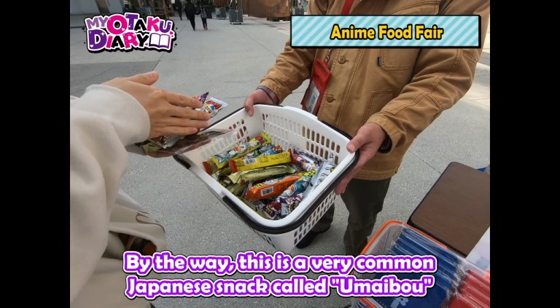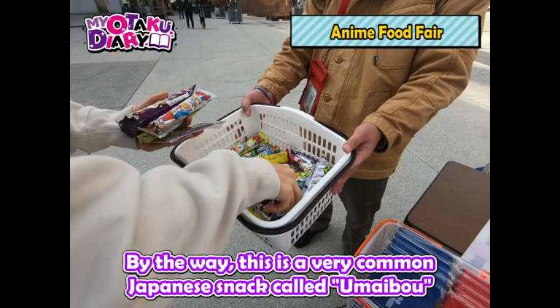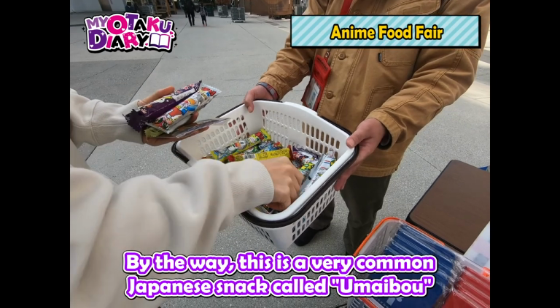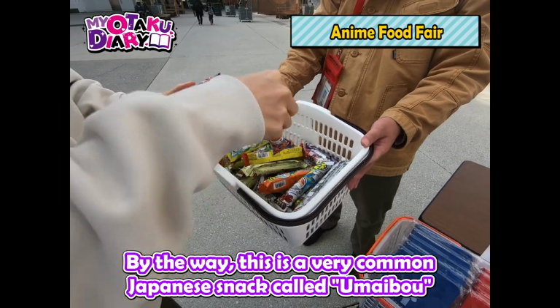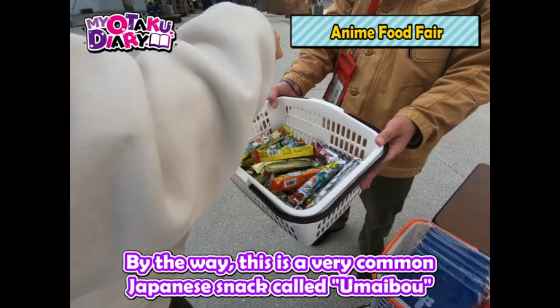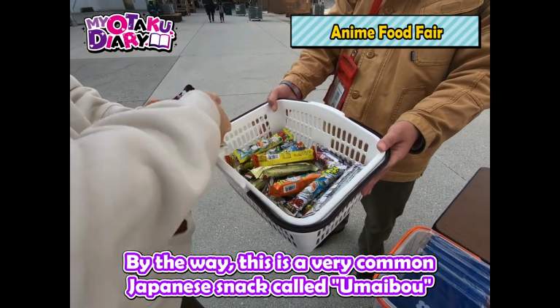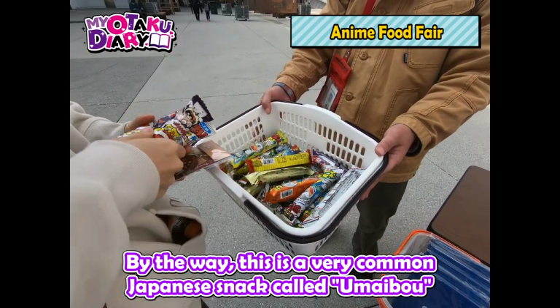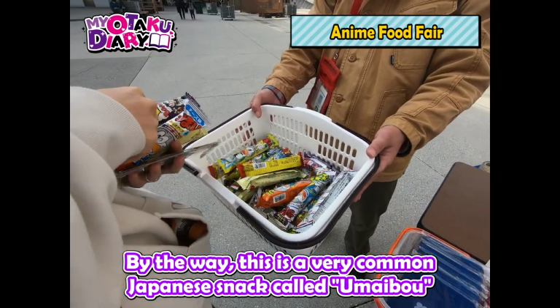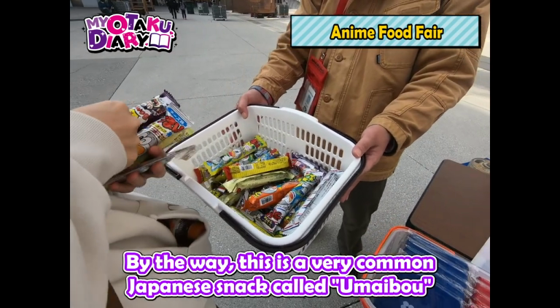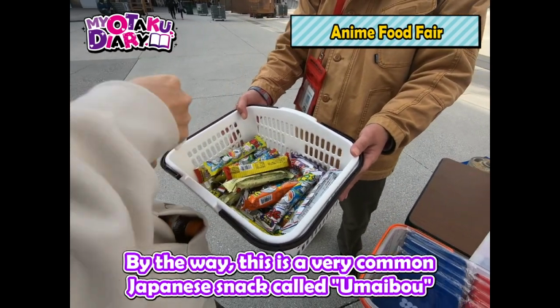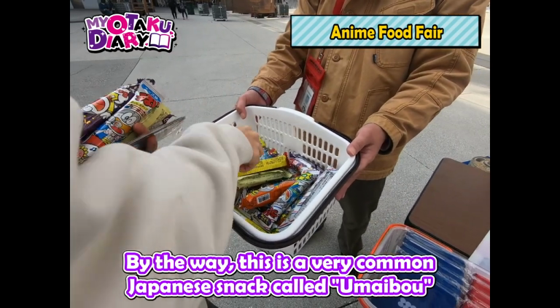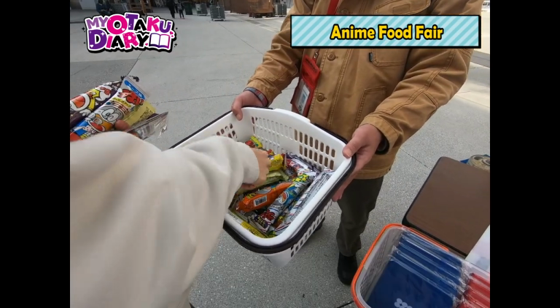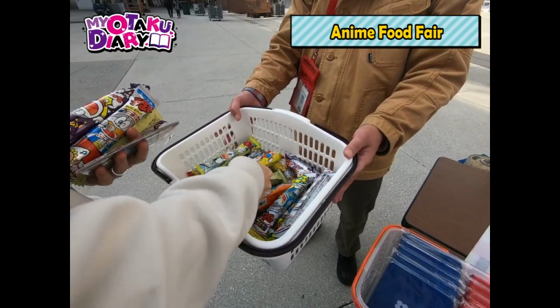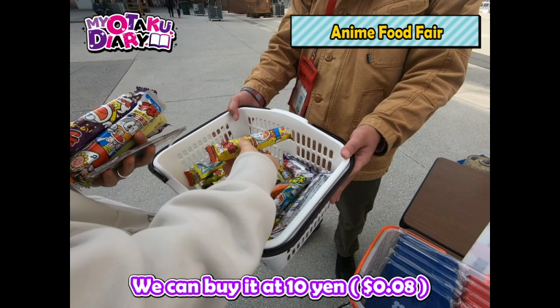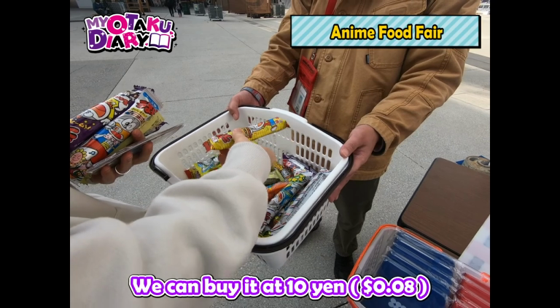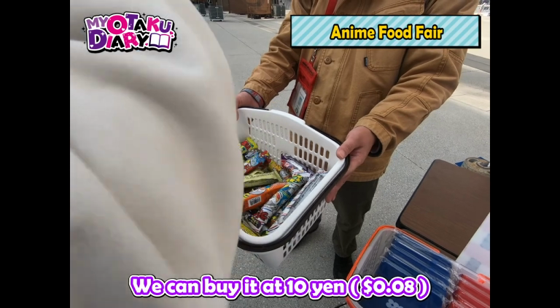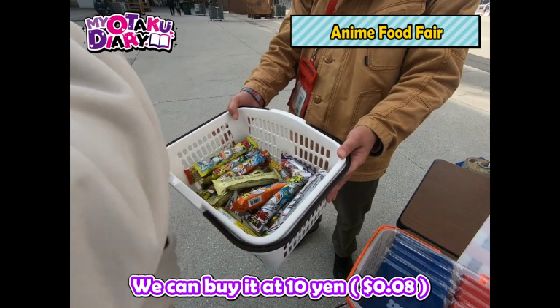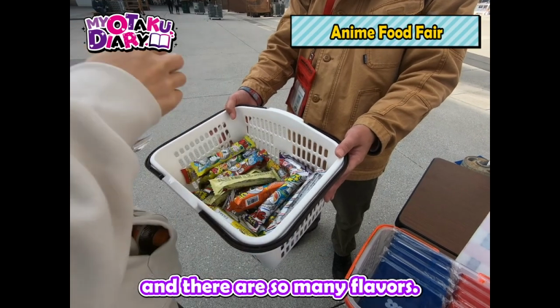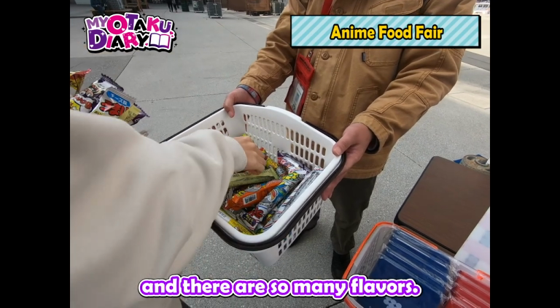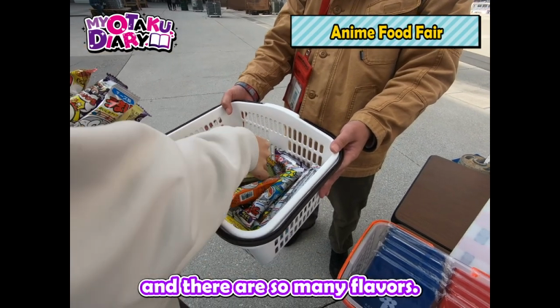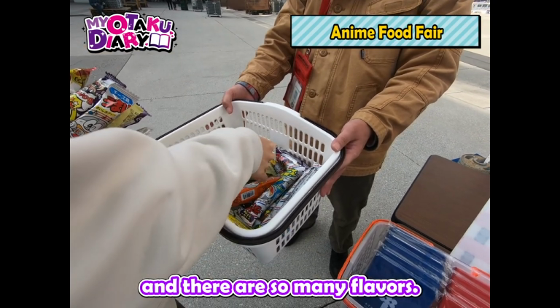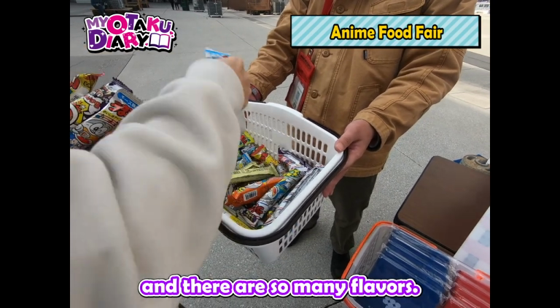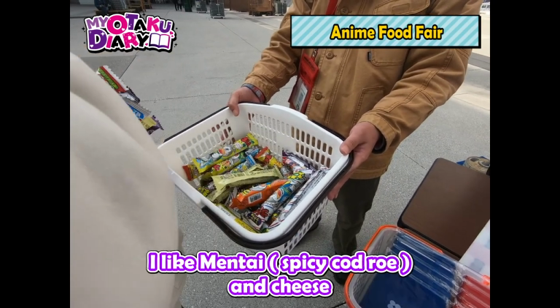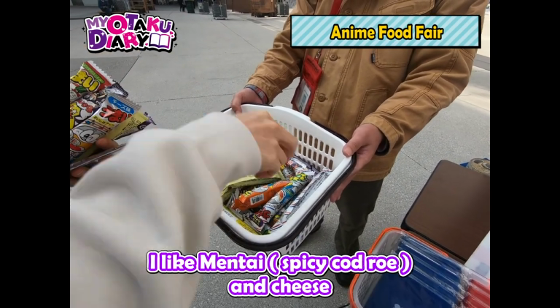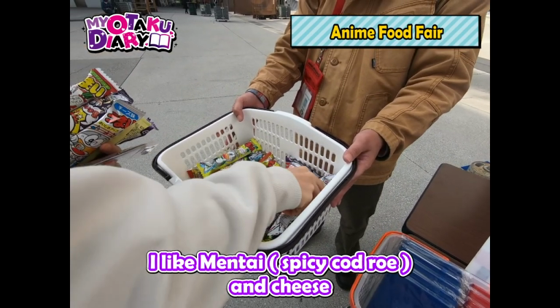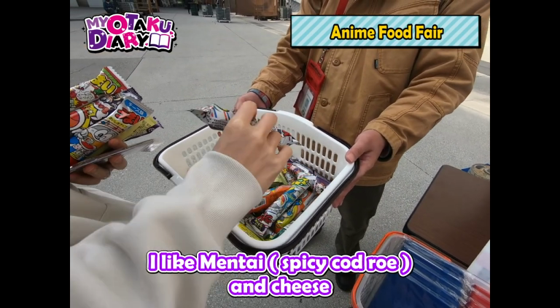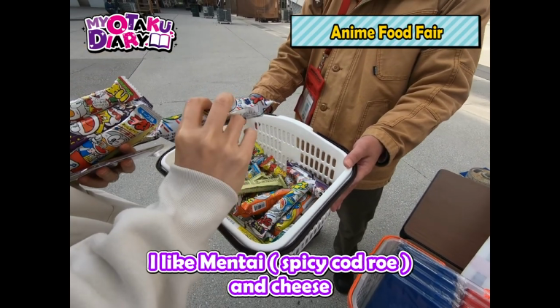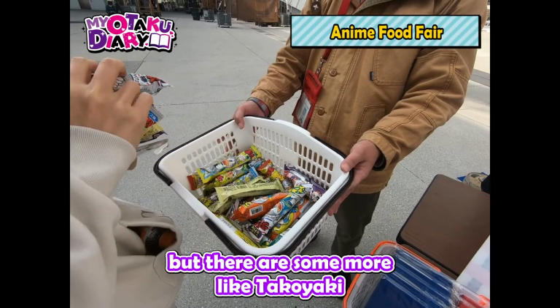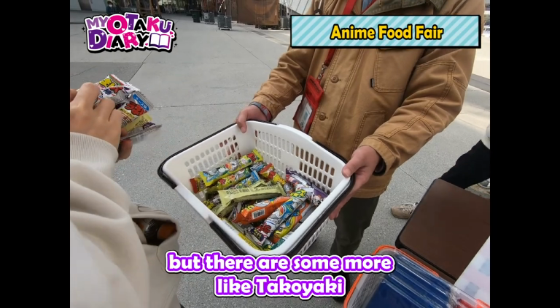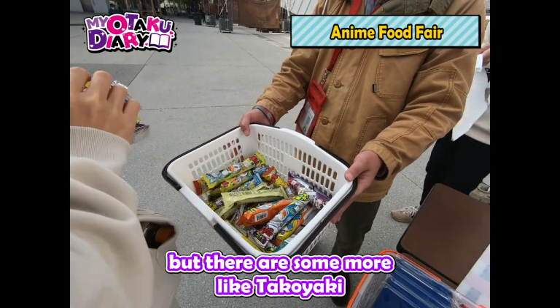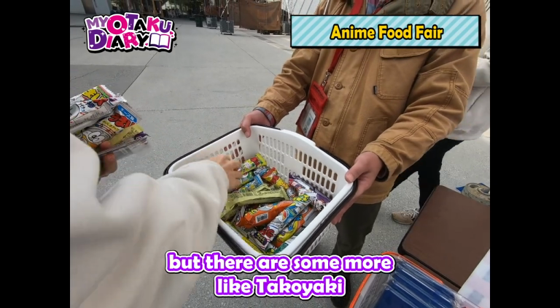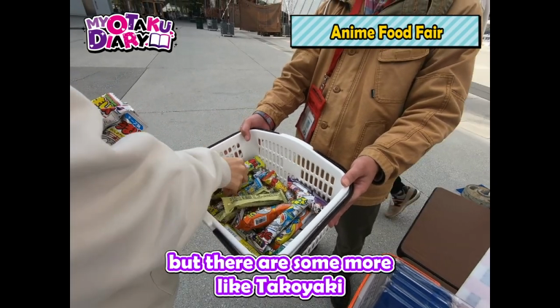By the way, this is a very common Japanese snack called Umaibo. We can buy it for 10 yen and there are so many flavors. I like mentai and cheese, but there are some more like takoyaki.